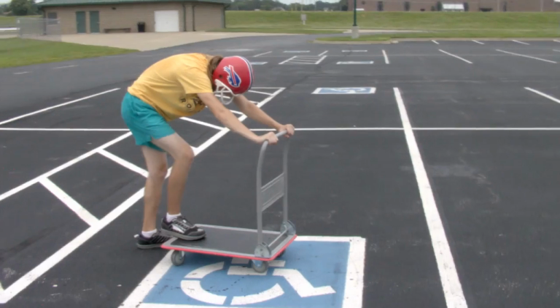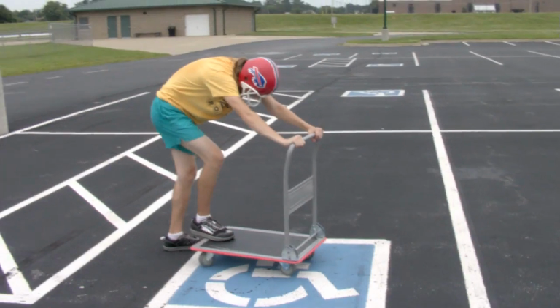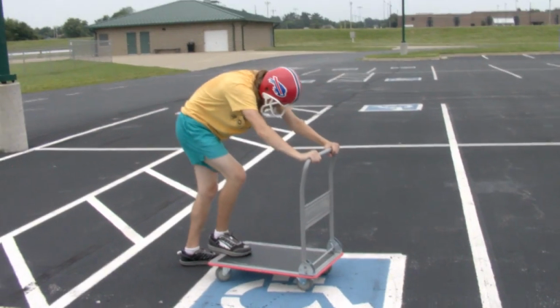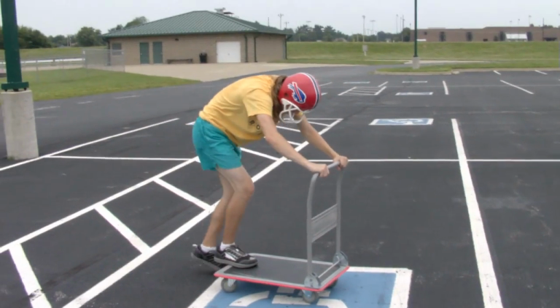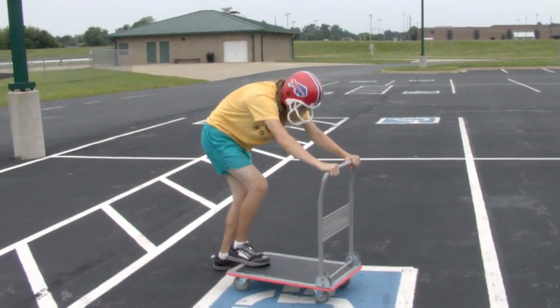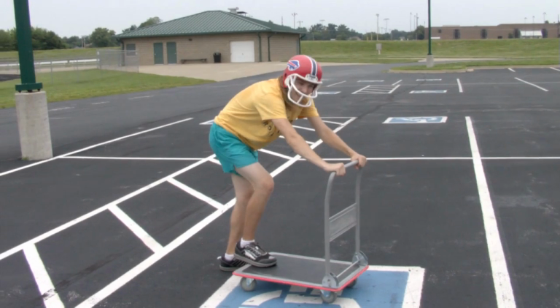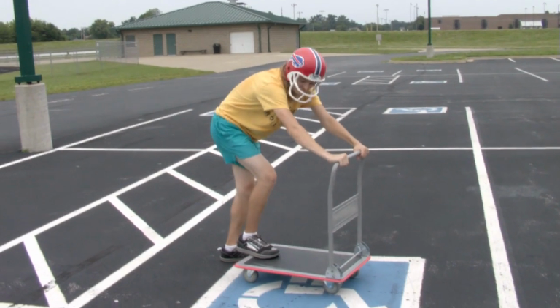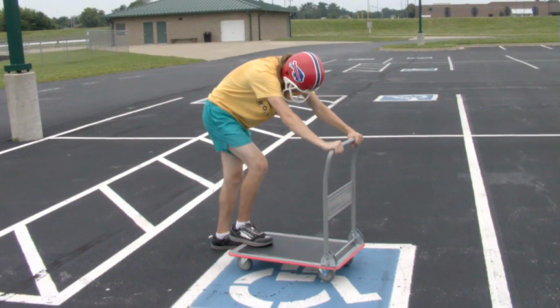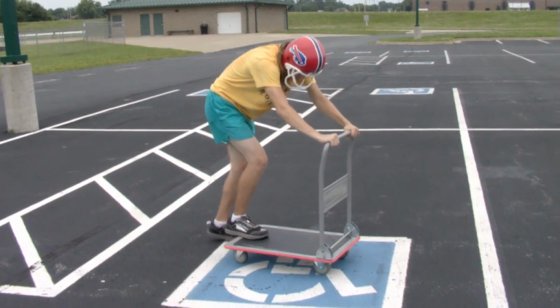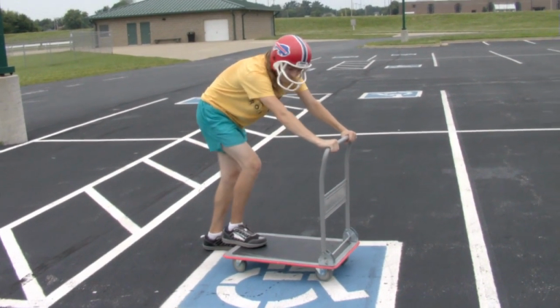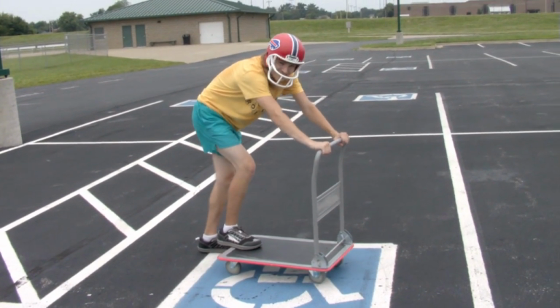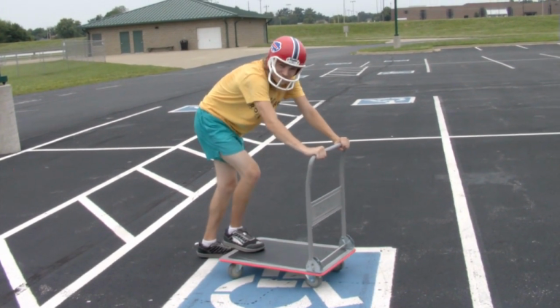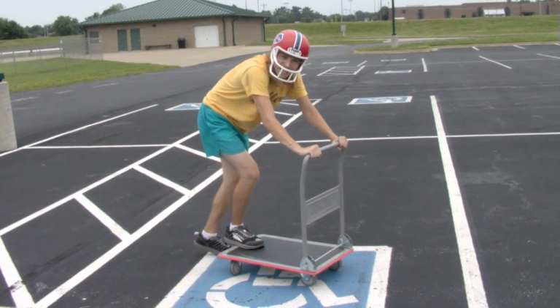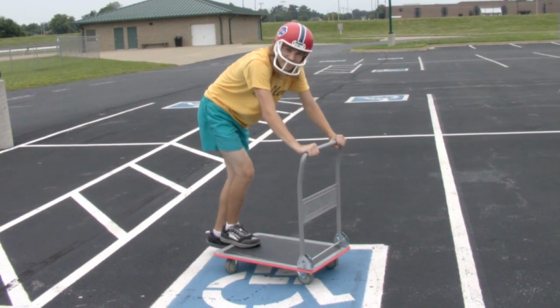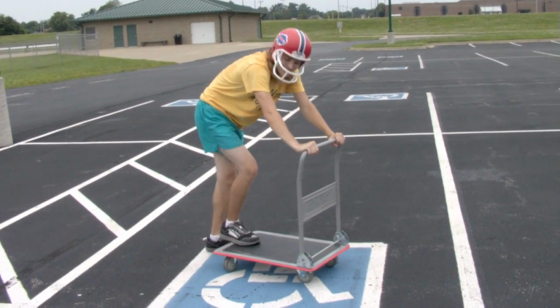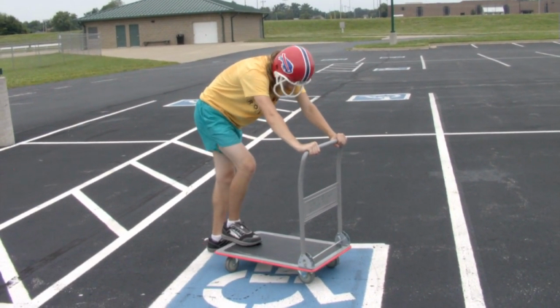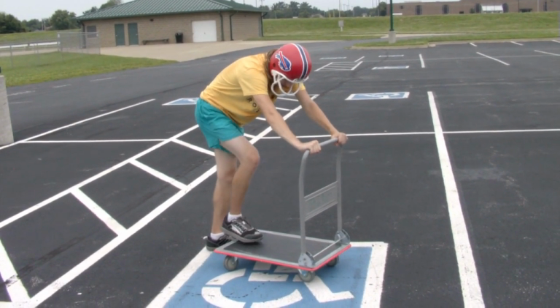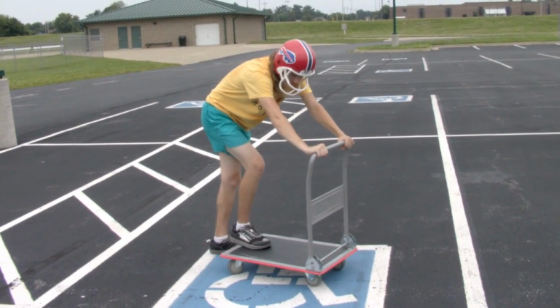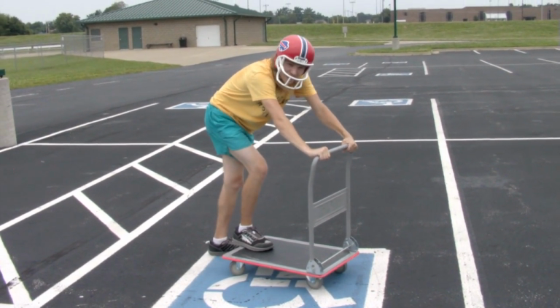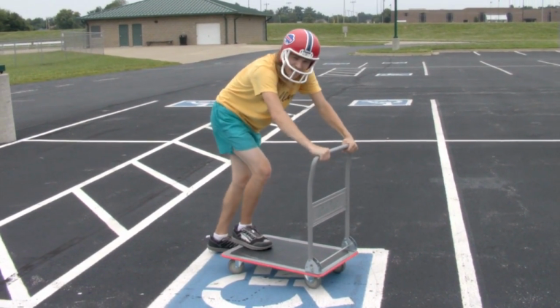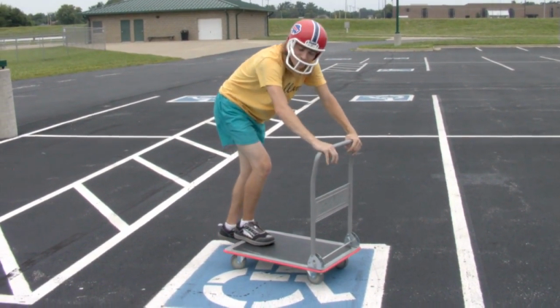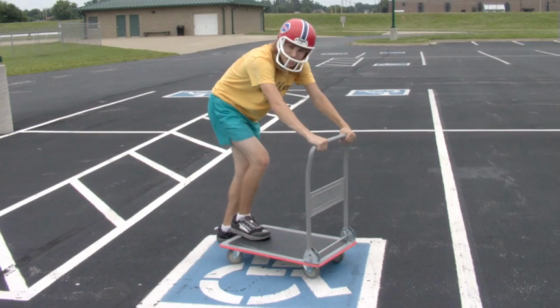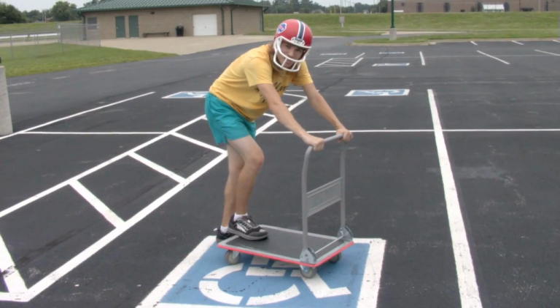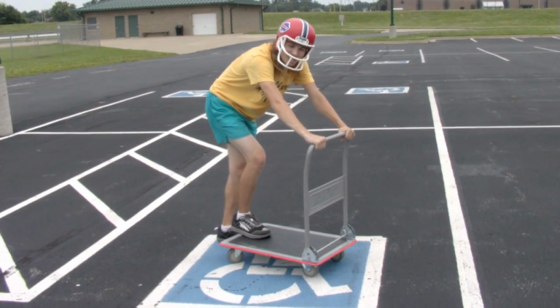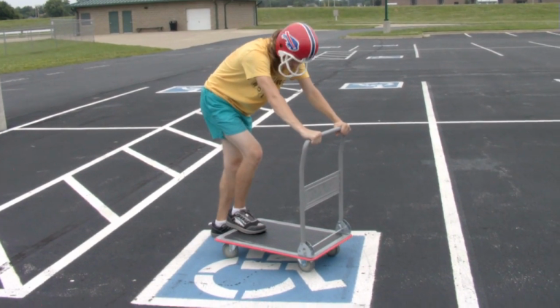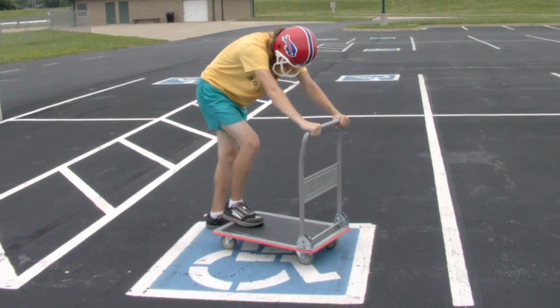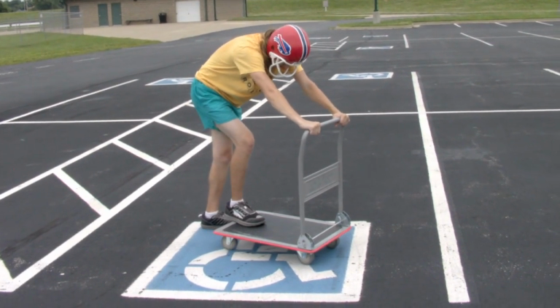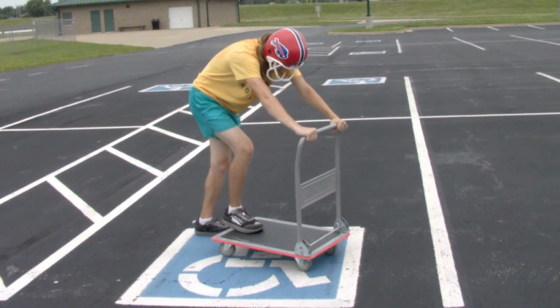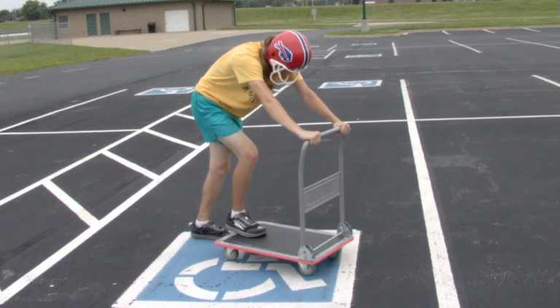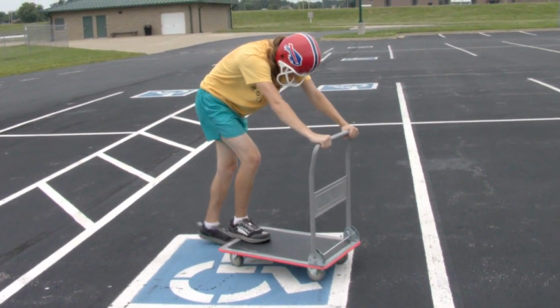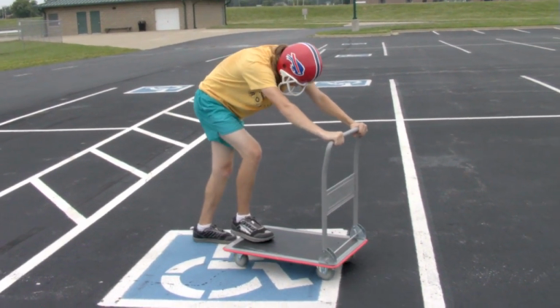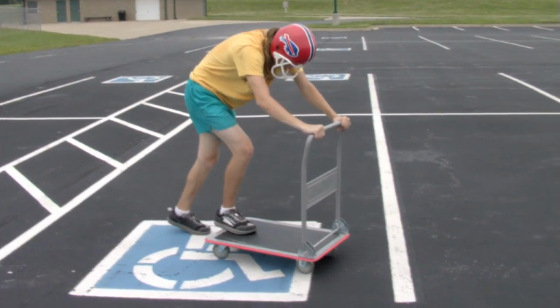Why are you wearing that helmet? We're not really sure about the safety yet, so we're taking extra special precautions. Go Bills.